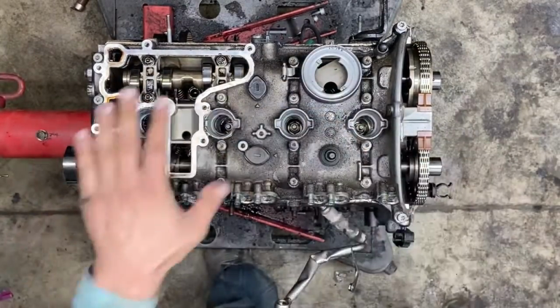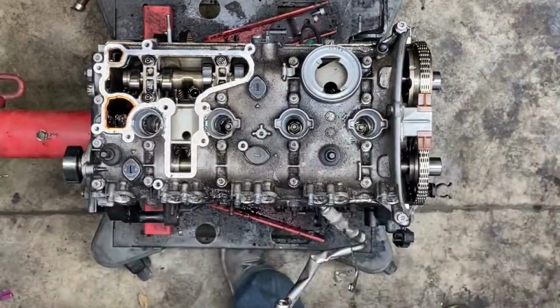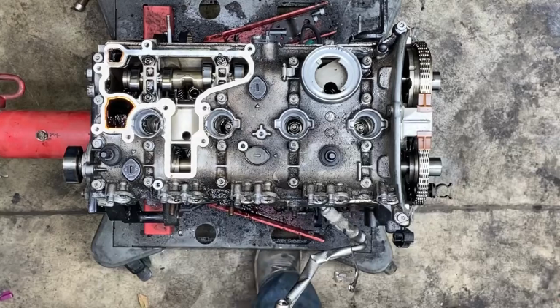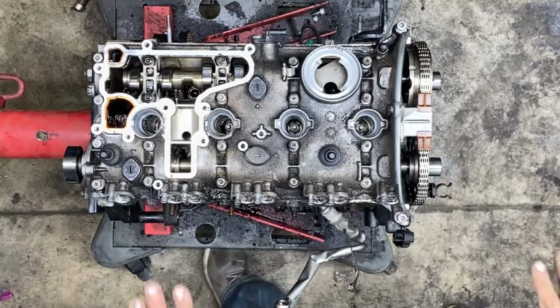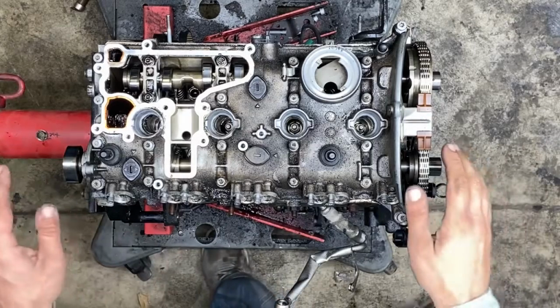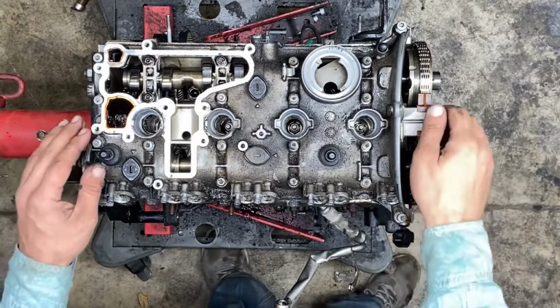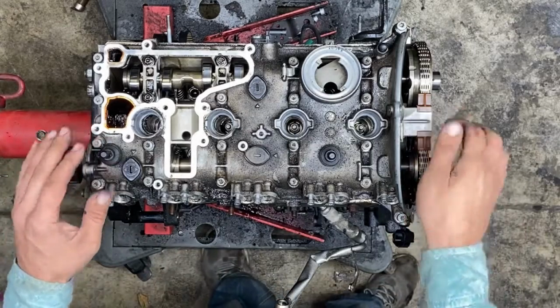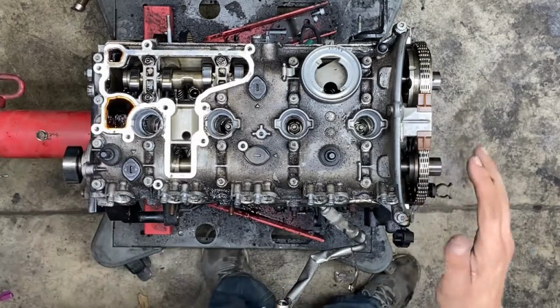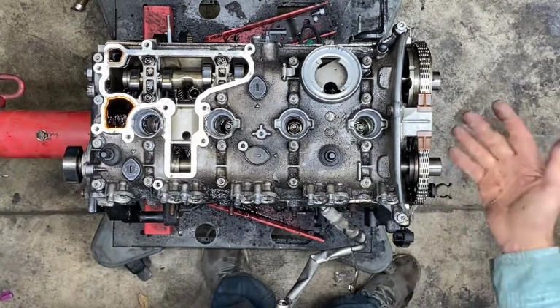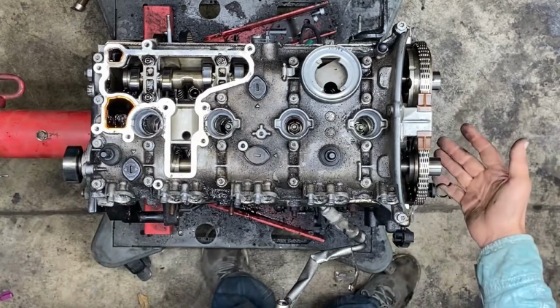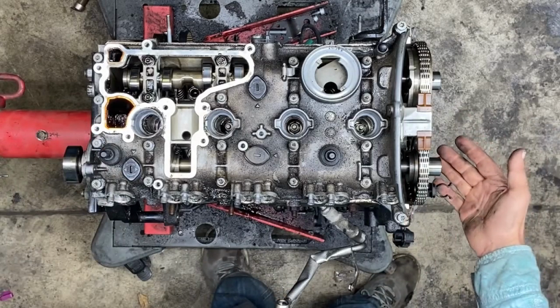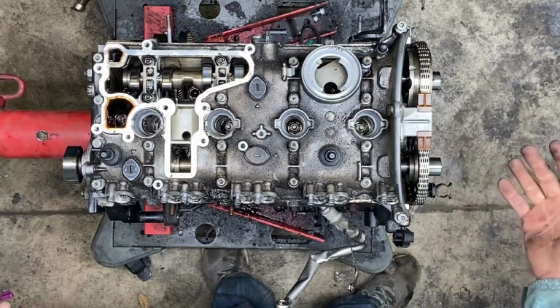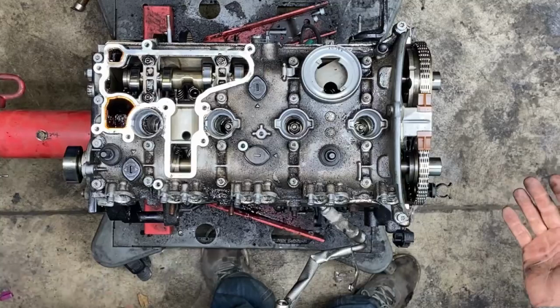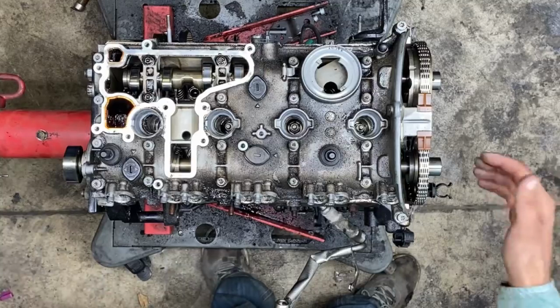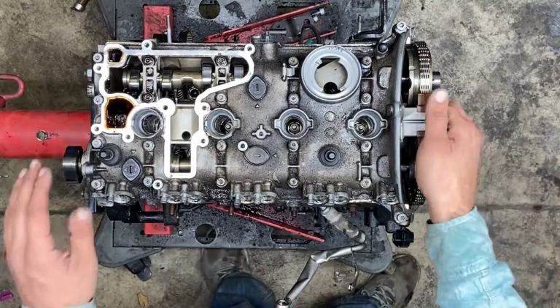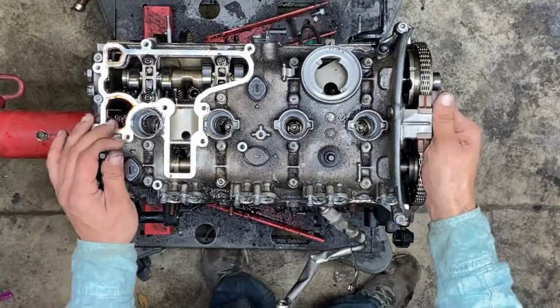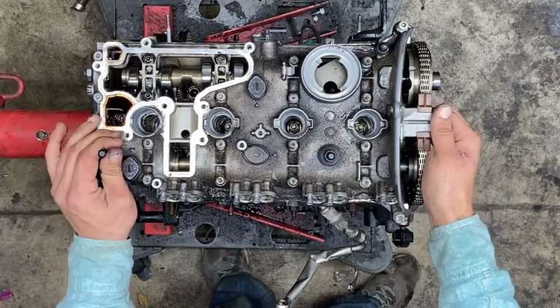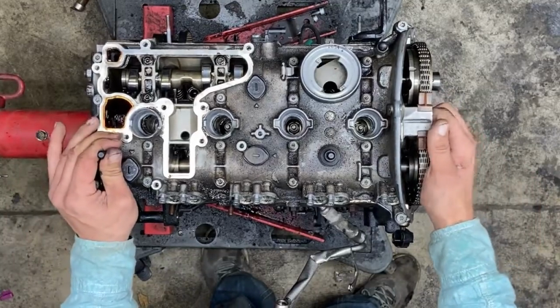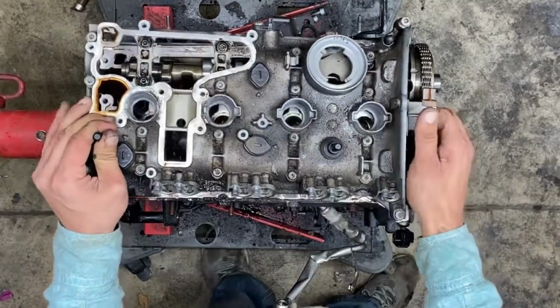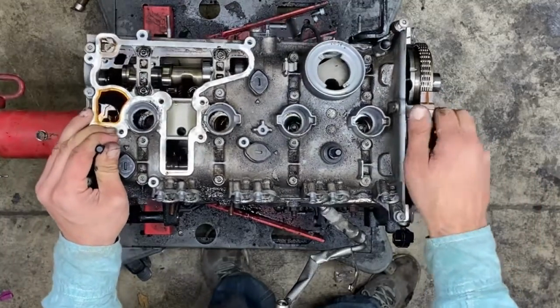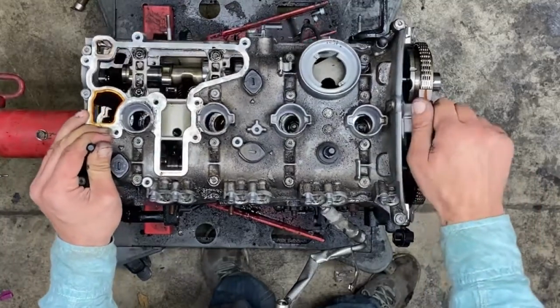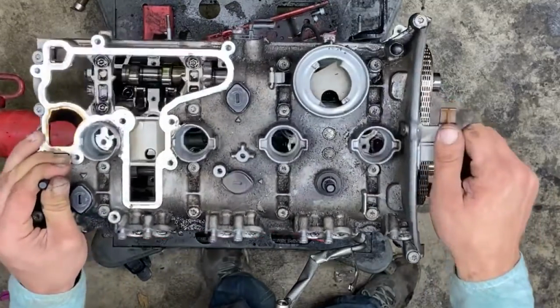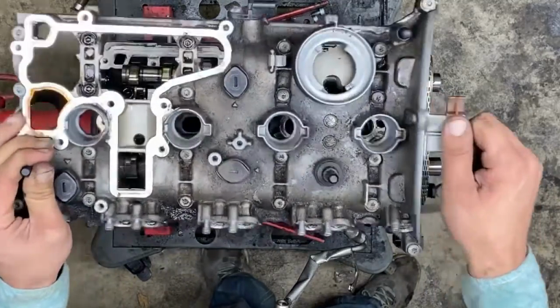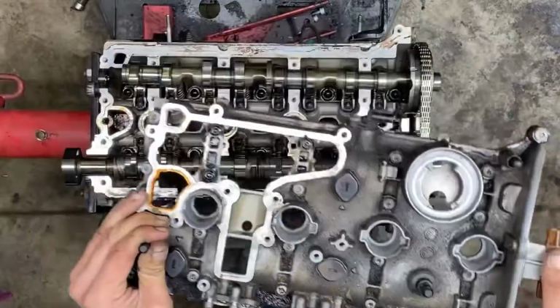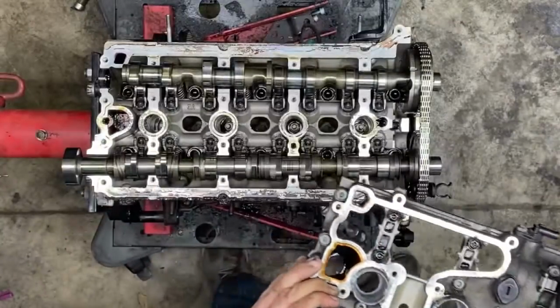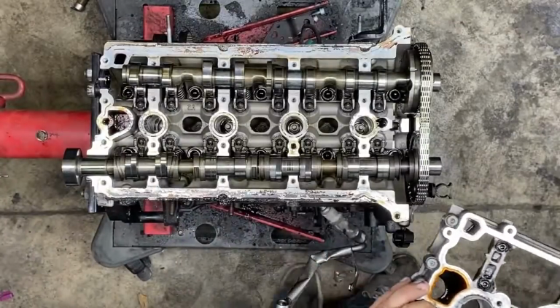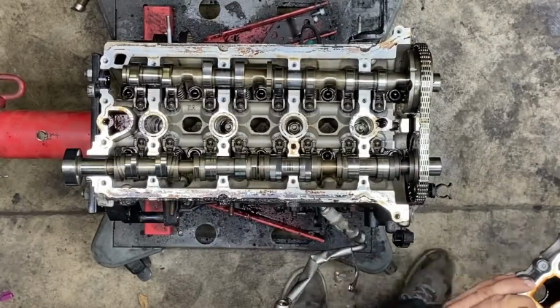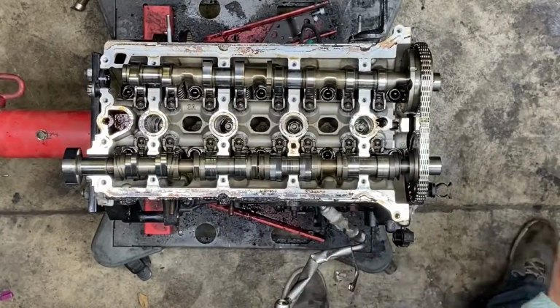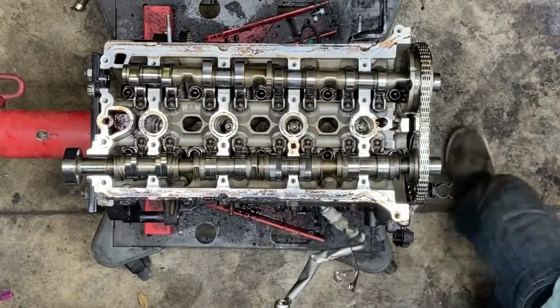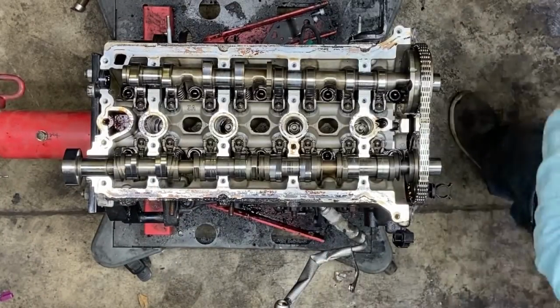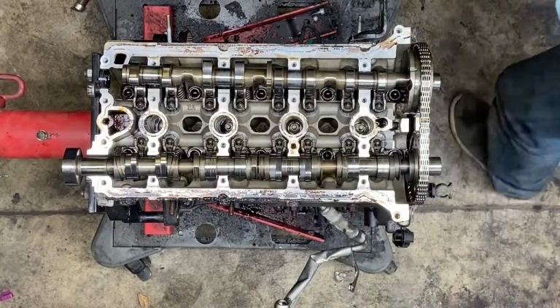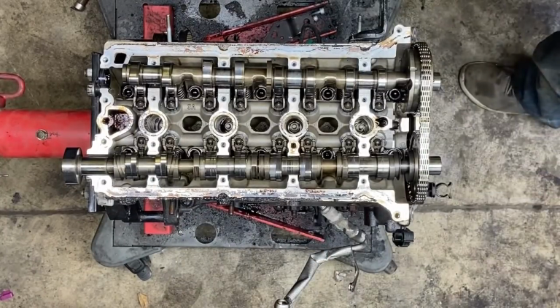Now the whole entire cam tray is loose. Is it important to get it in time first? No, because we're taking it apart. However, when you put it back together, you put it back in time. Am I going to say it's a horrible idea to put it in time? No — if you want to put it in time, put it in time.